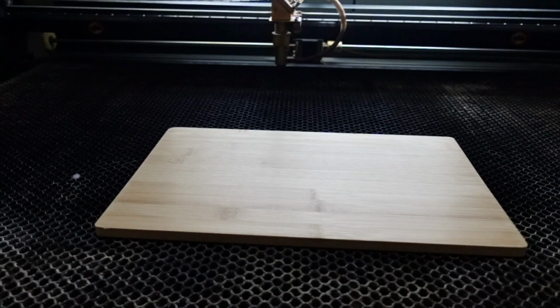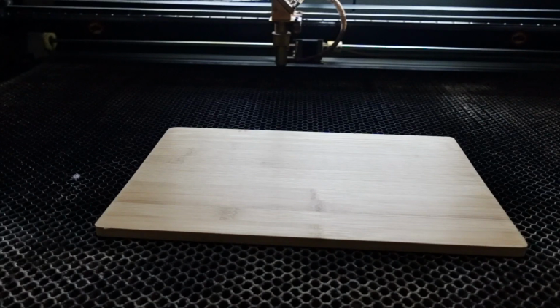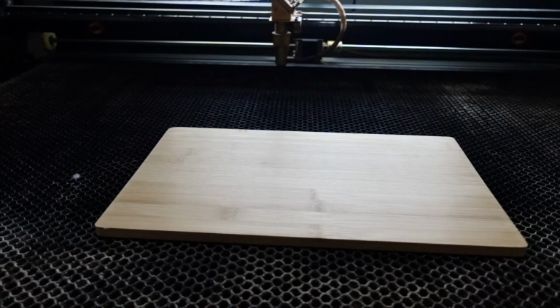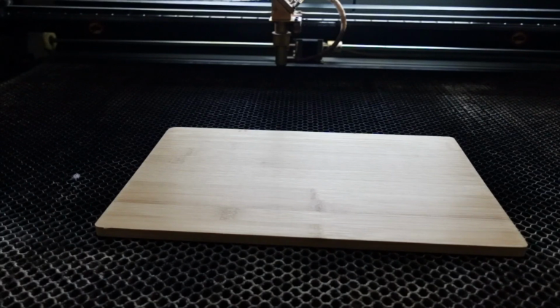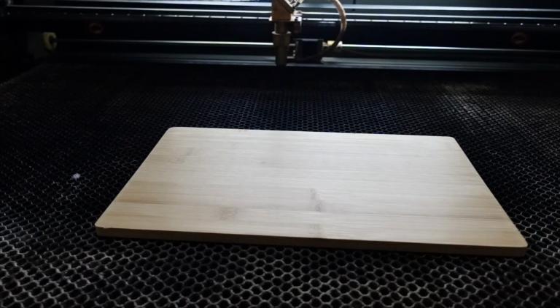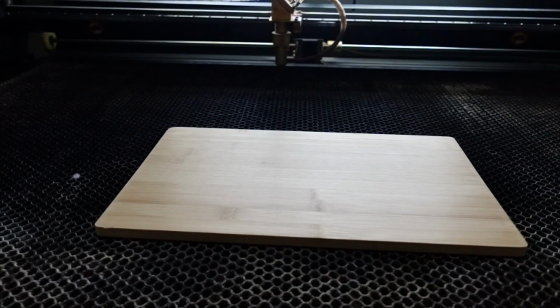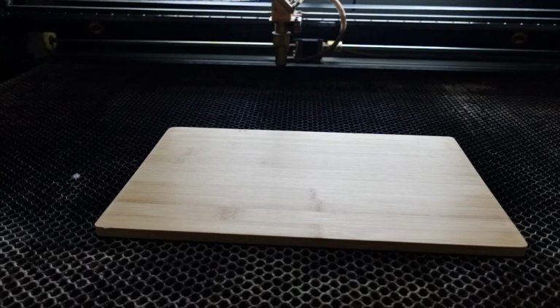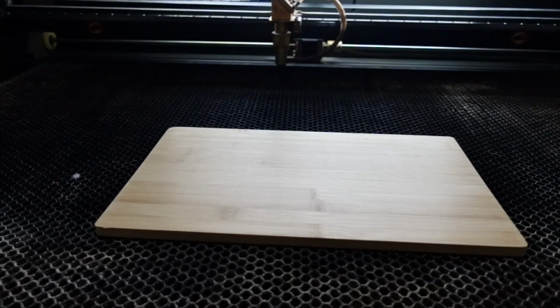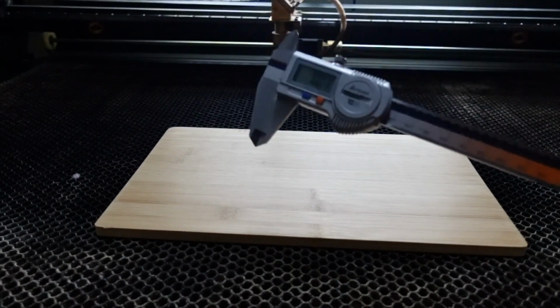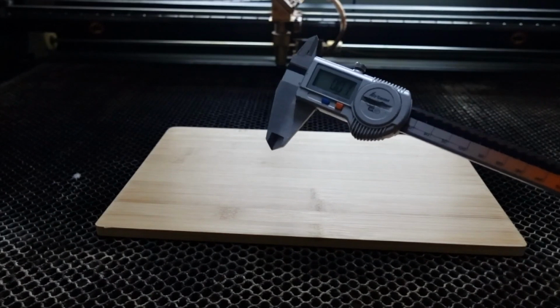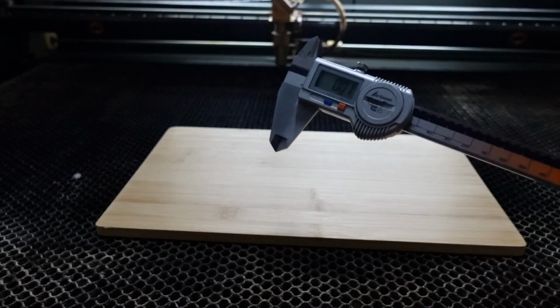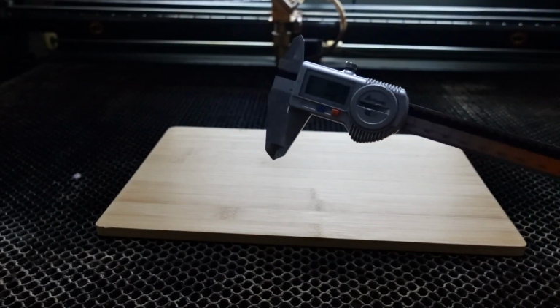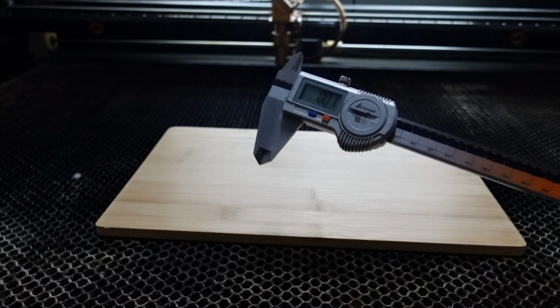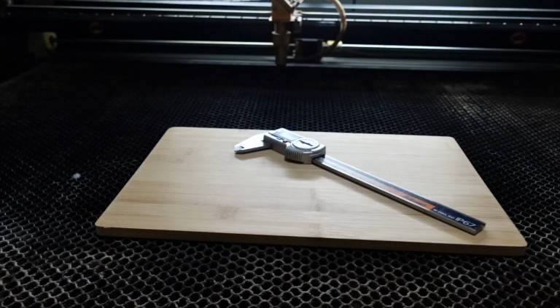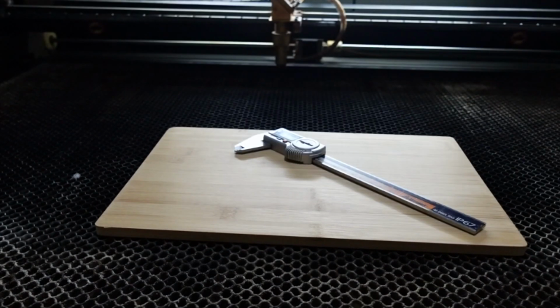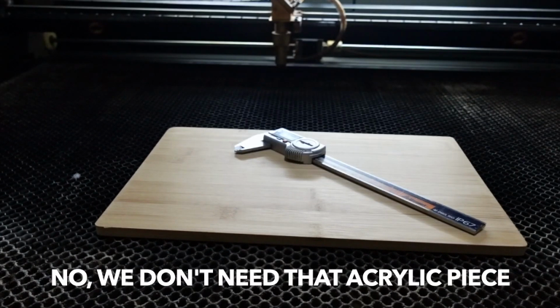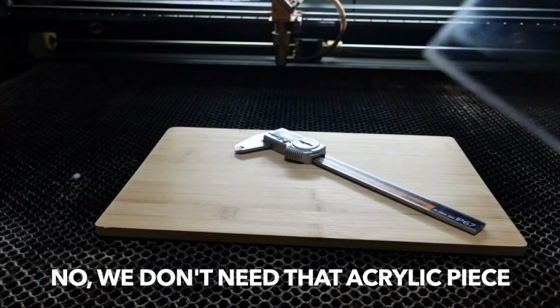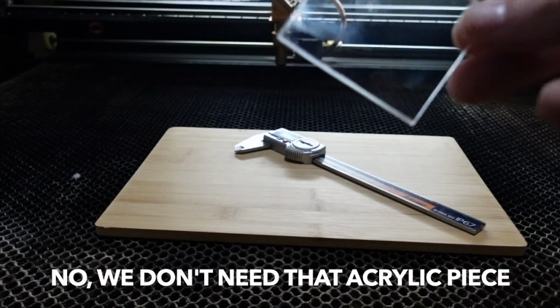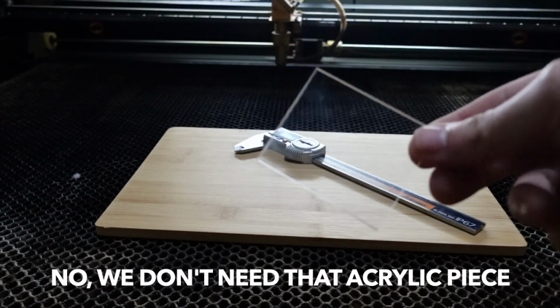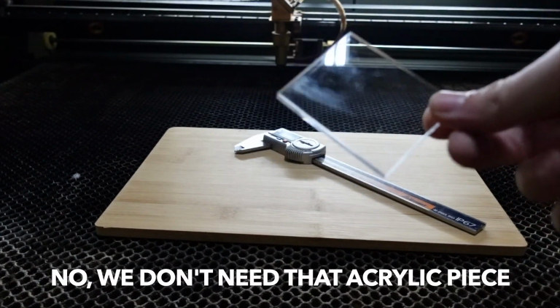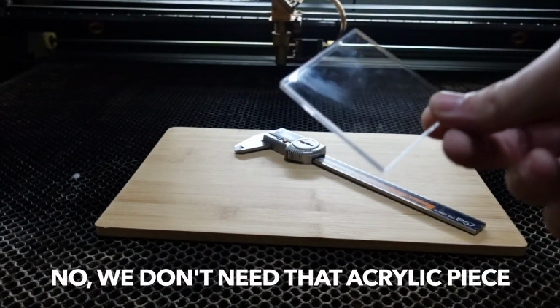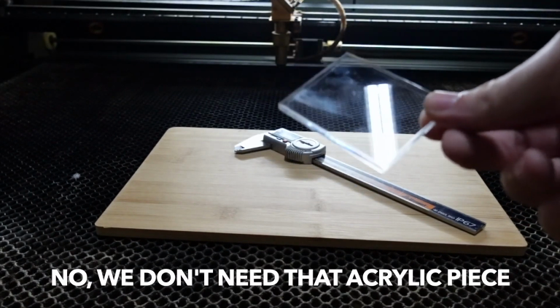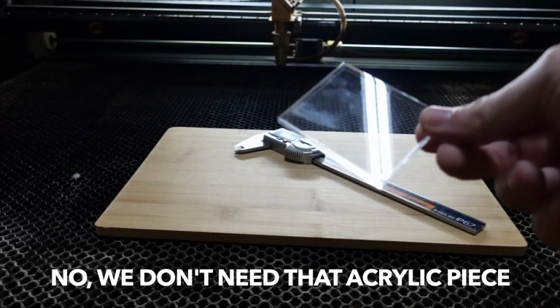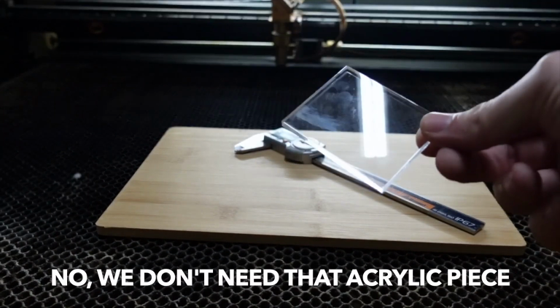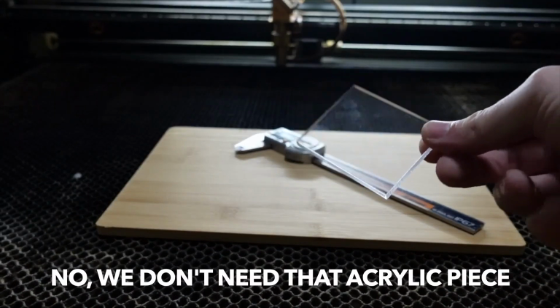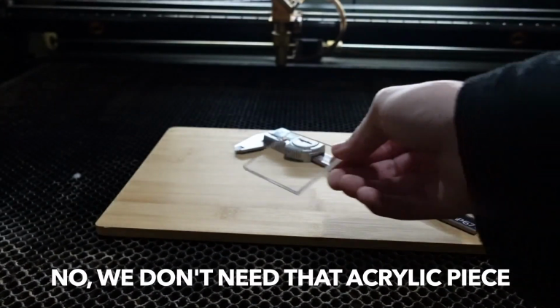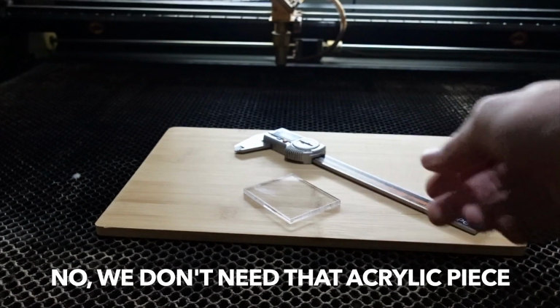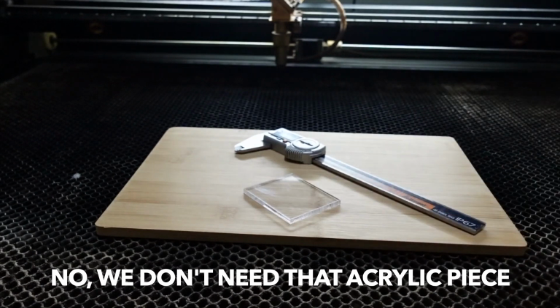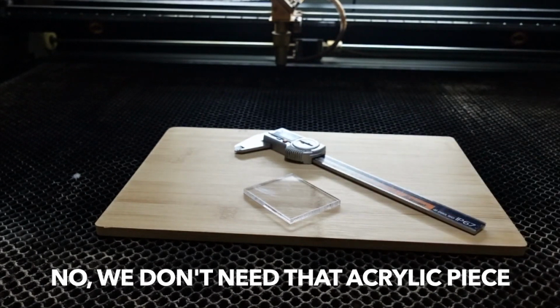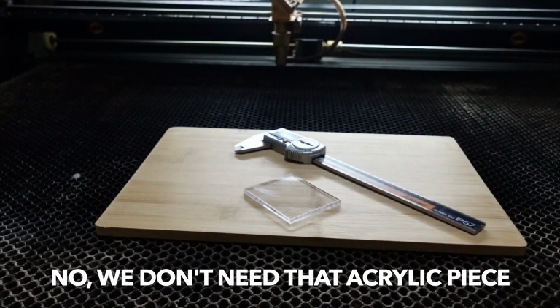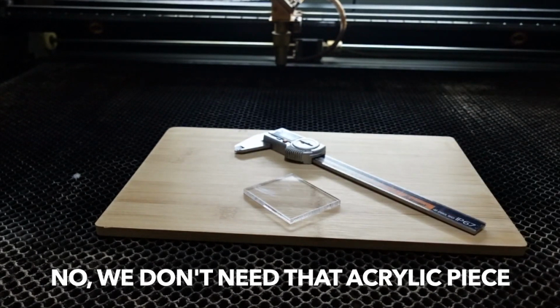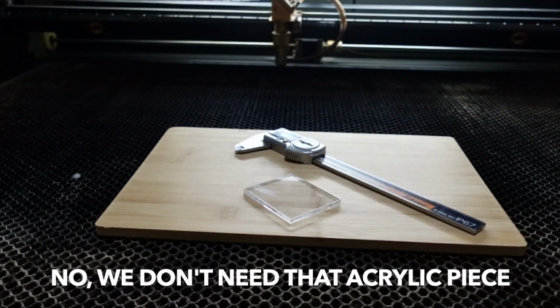What we need: a piece of plywood, a digital caliper, and a small piece of acrylic. All files you'll see in this video are attached as a download in the video description.